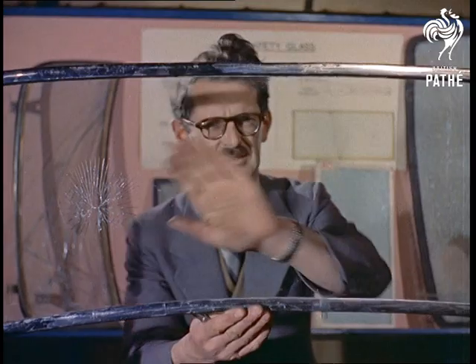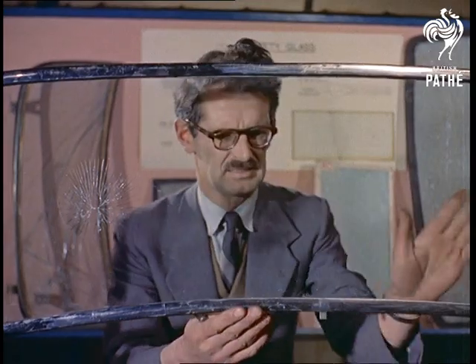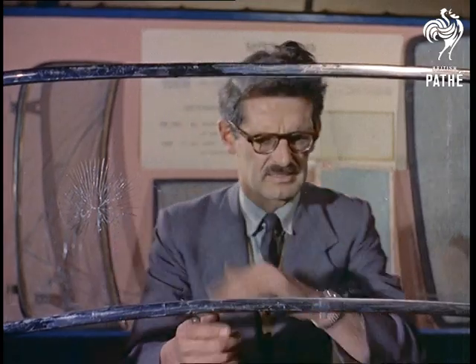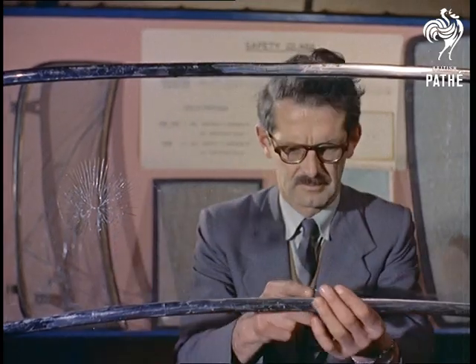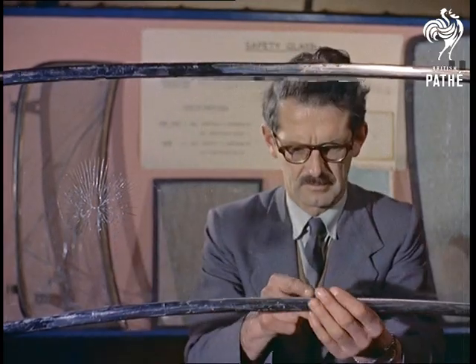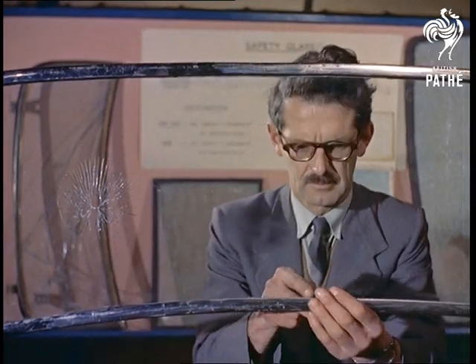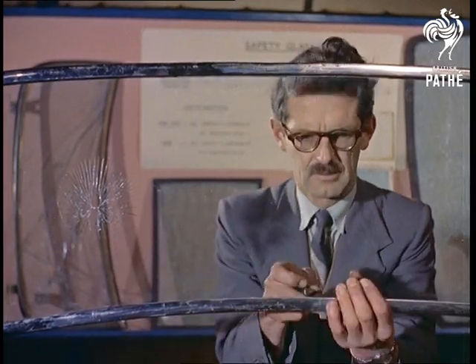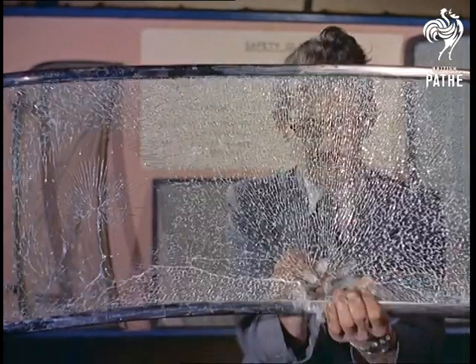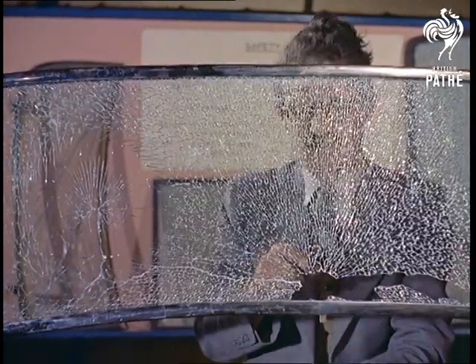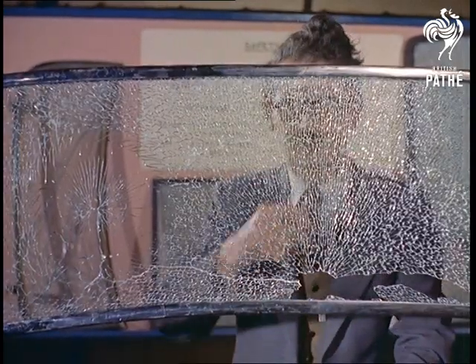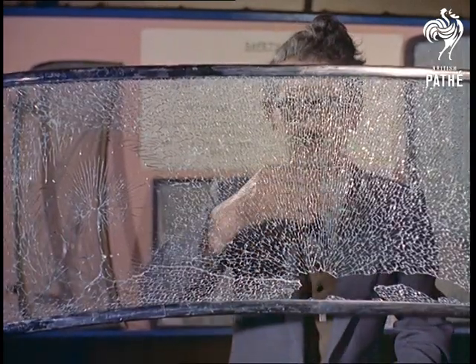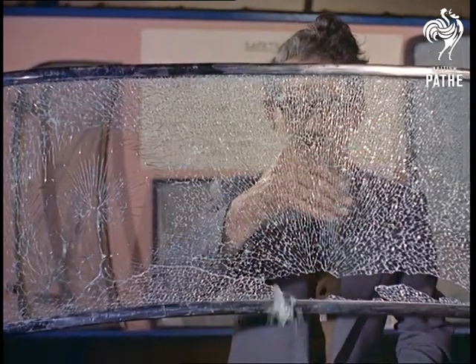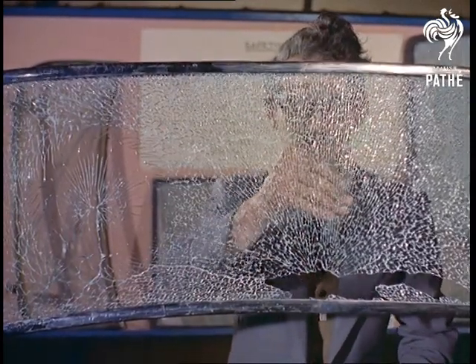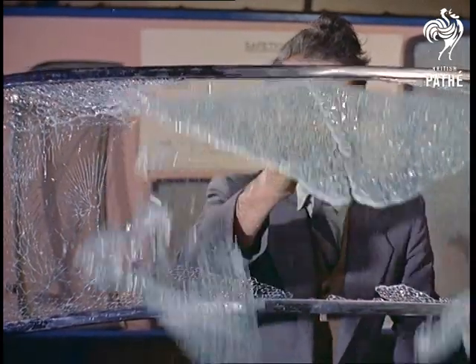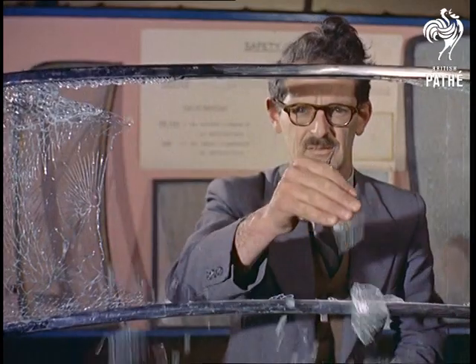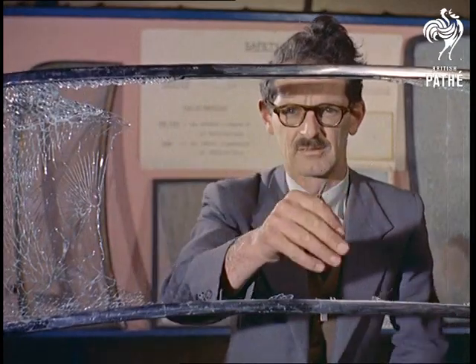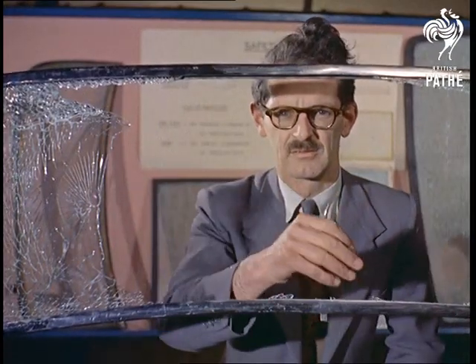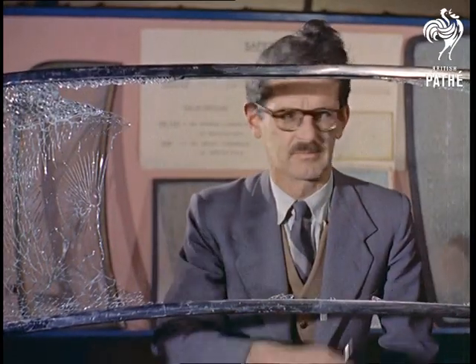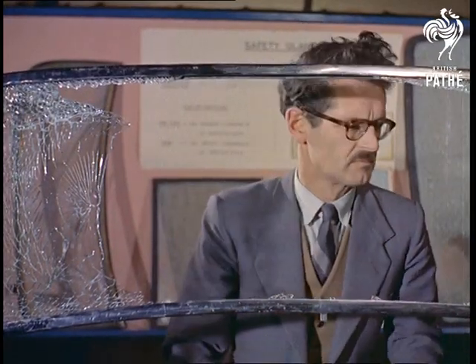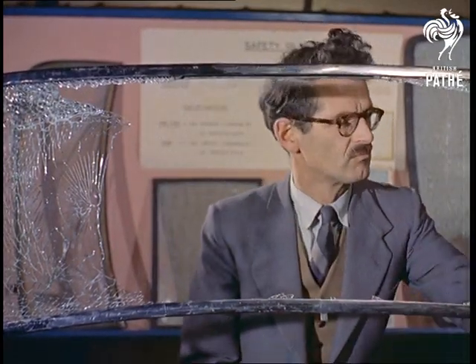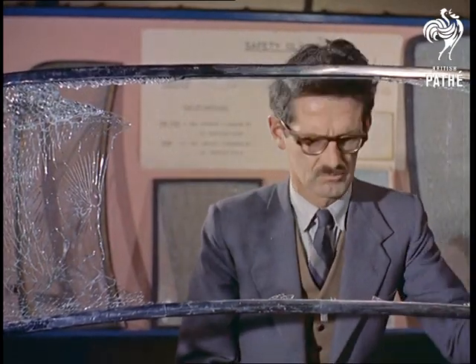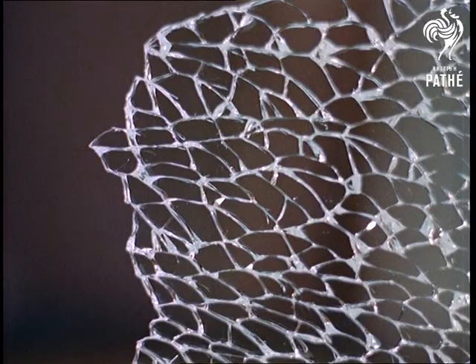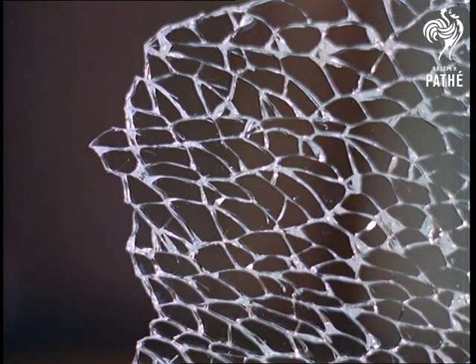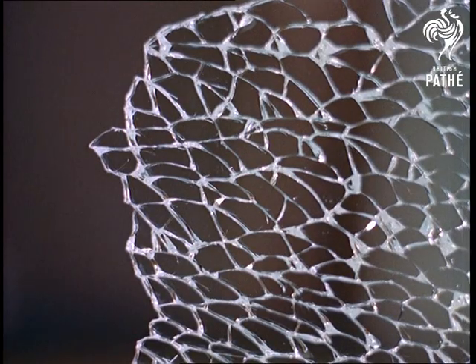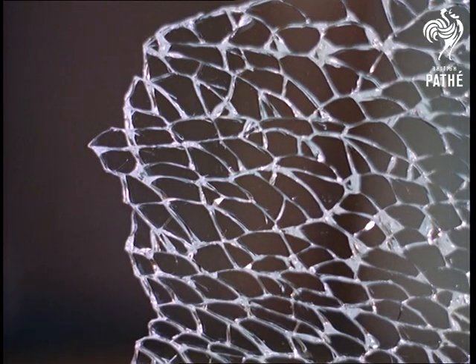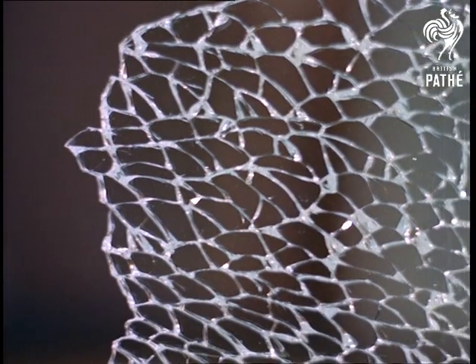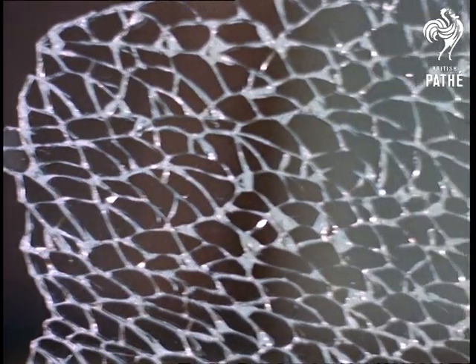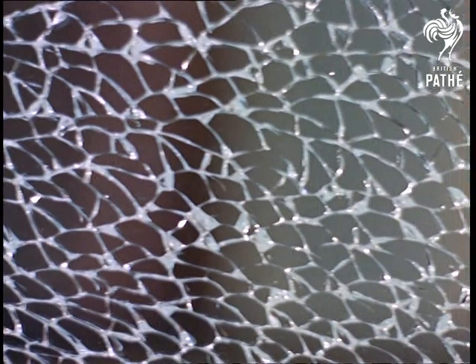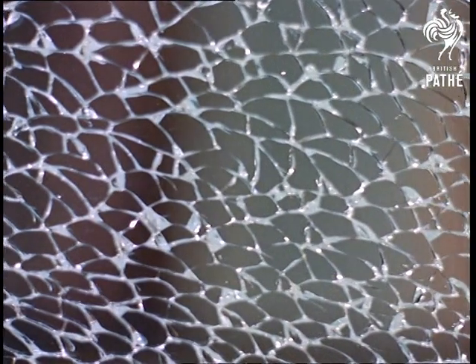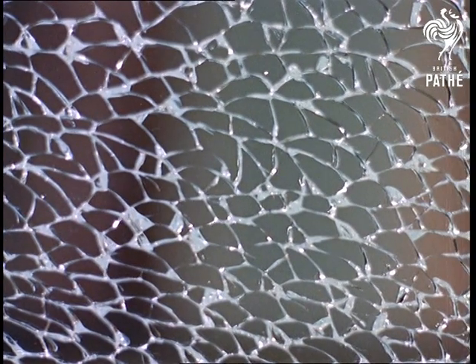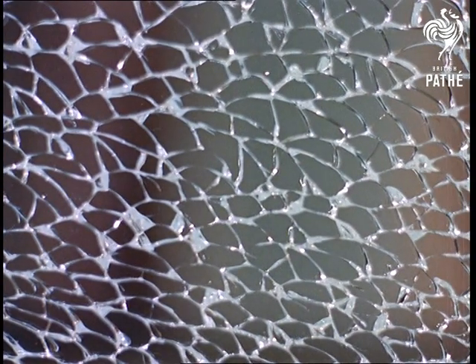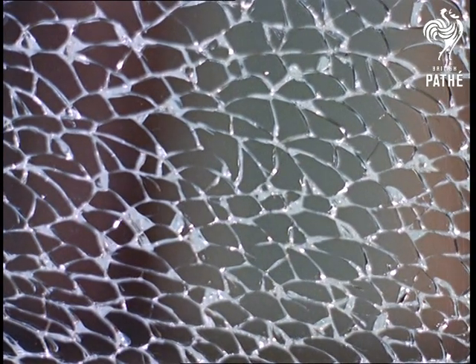Something that most of us have wanted to do at some time or another. But this is what happens with a windscreen of specially toughened glass. Note that it doesn't cut. It is in fact designed to crack into 20 particles per square inch.